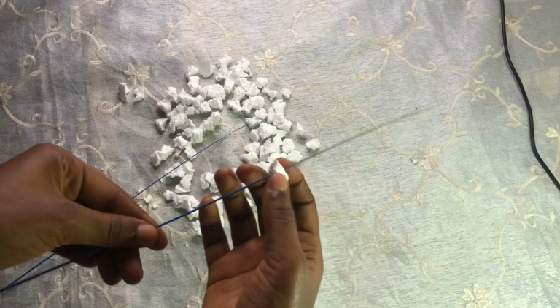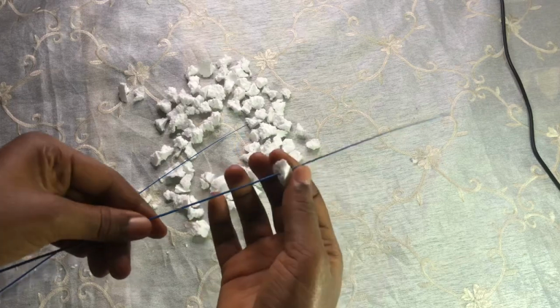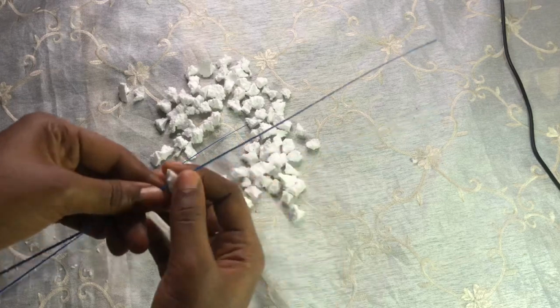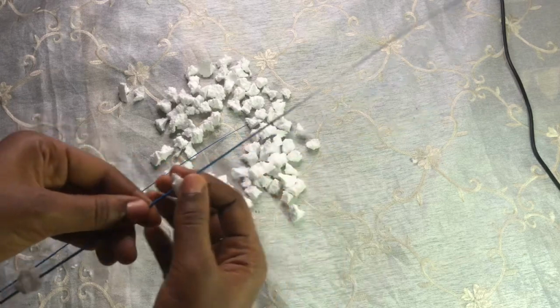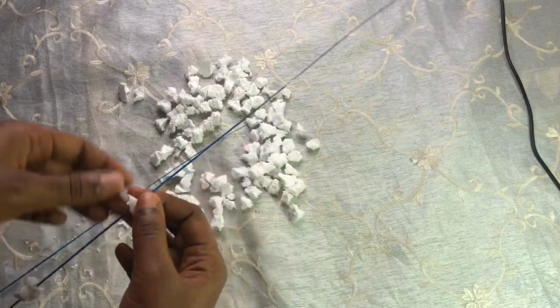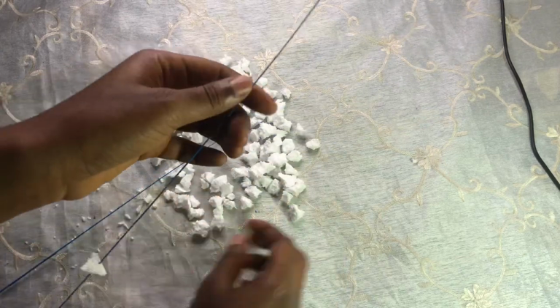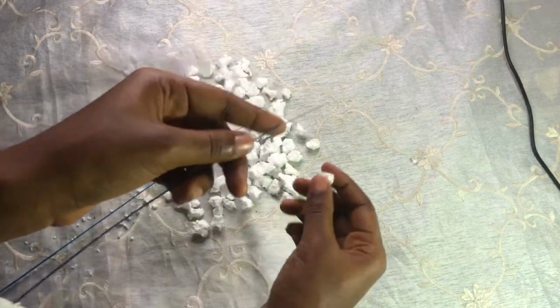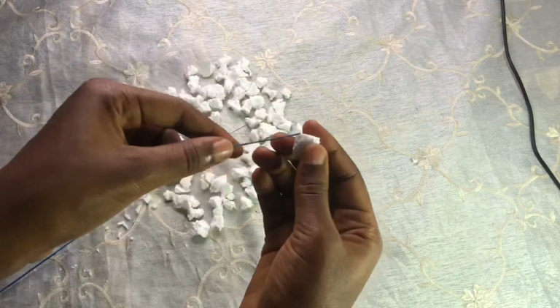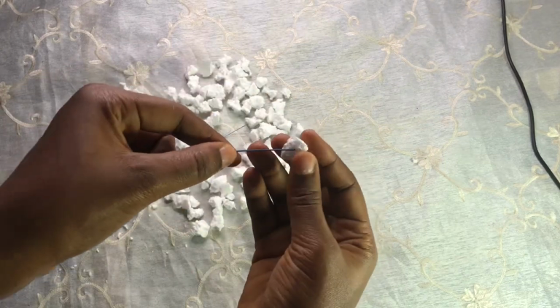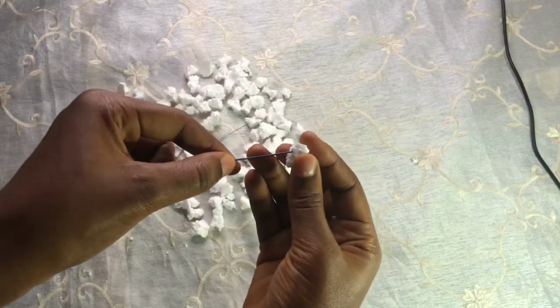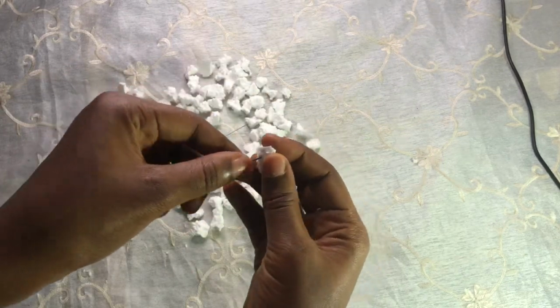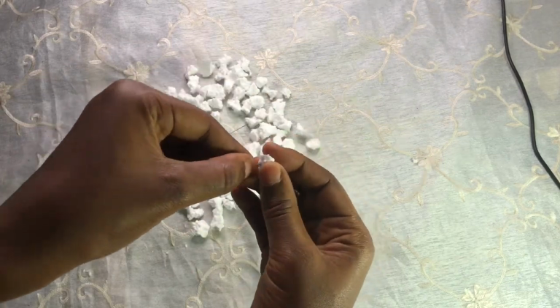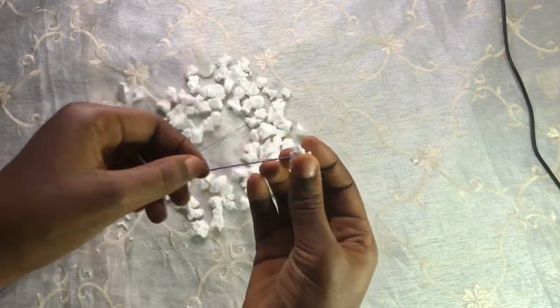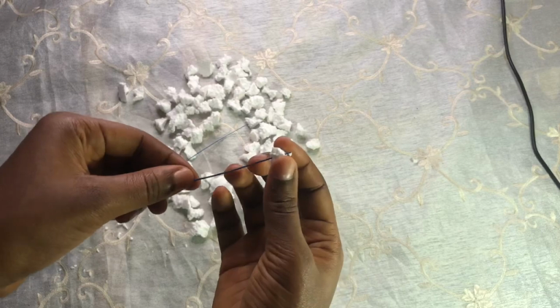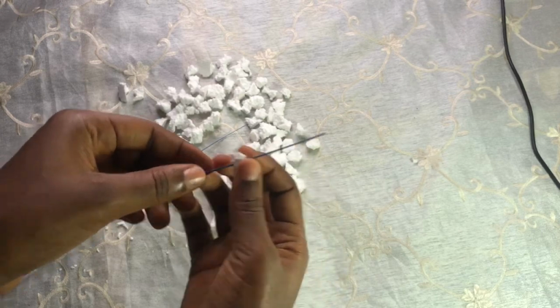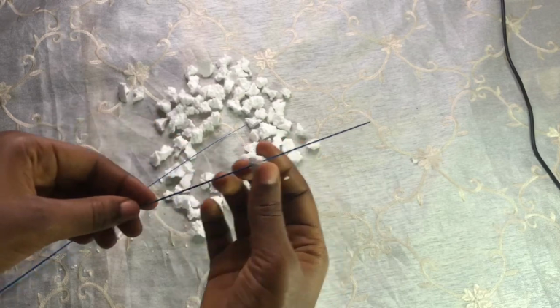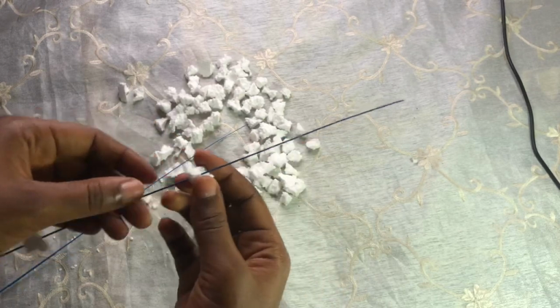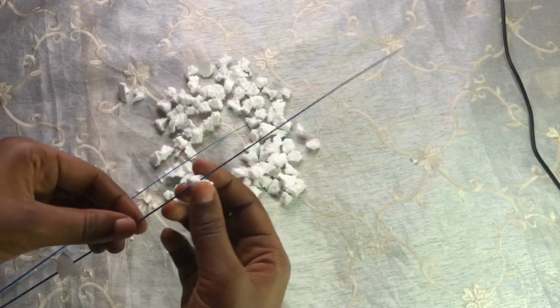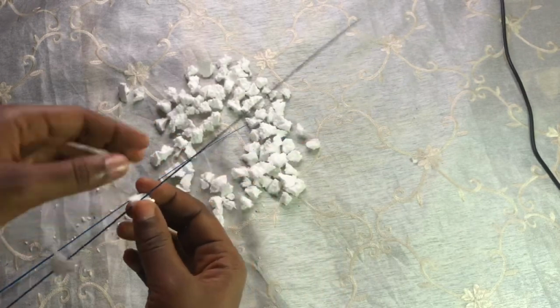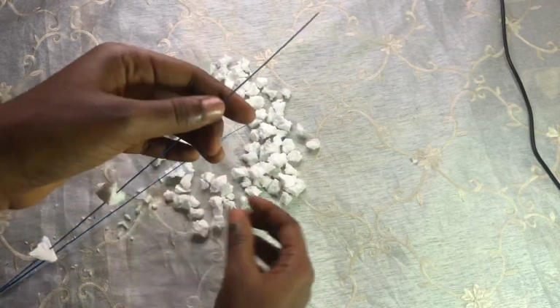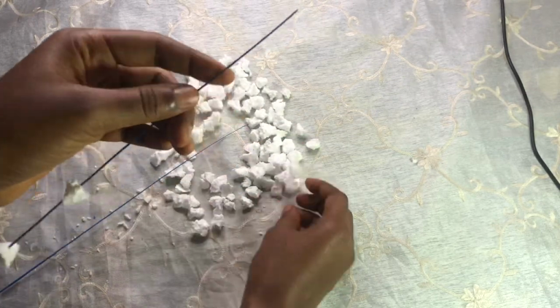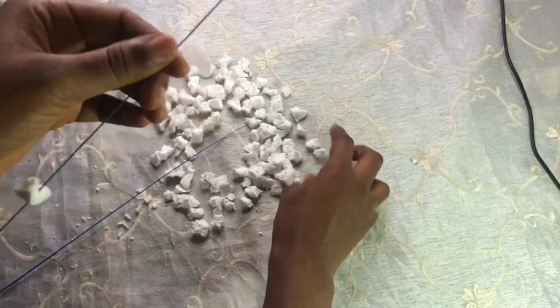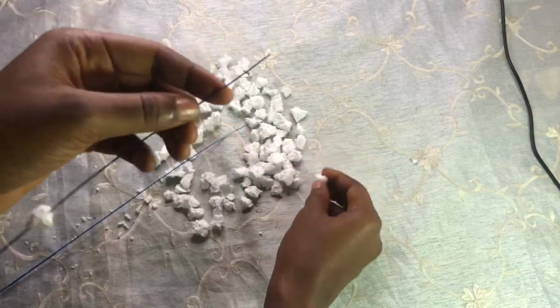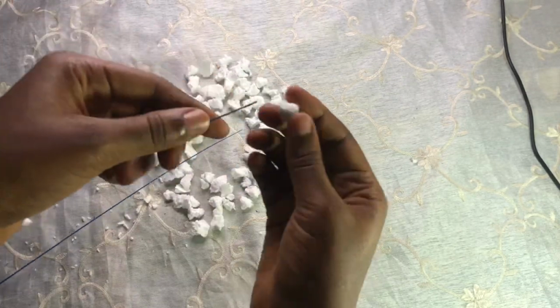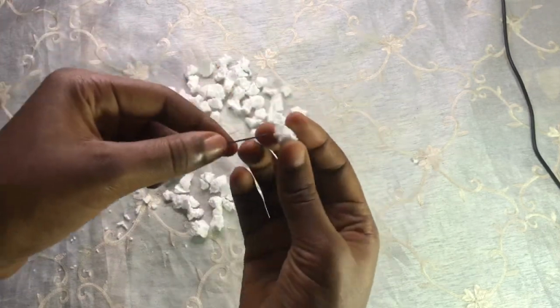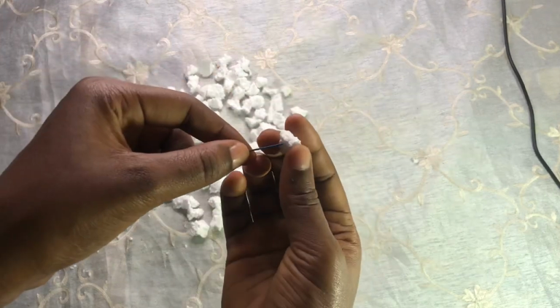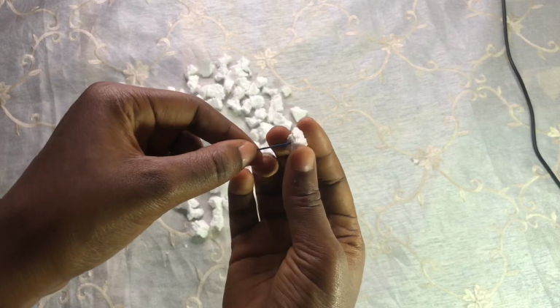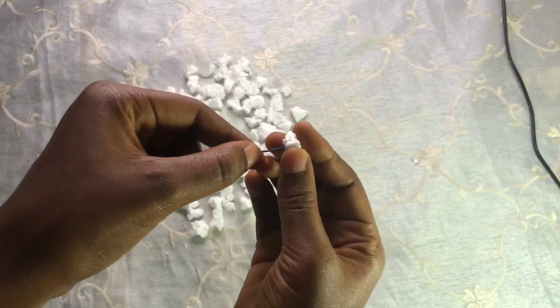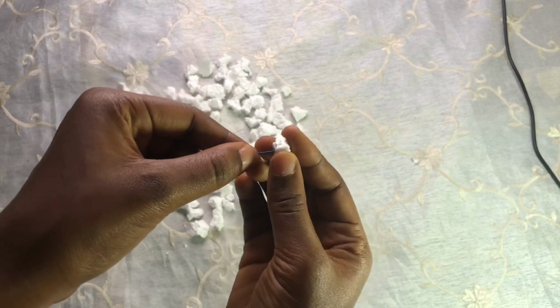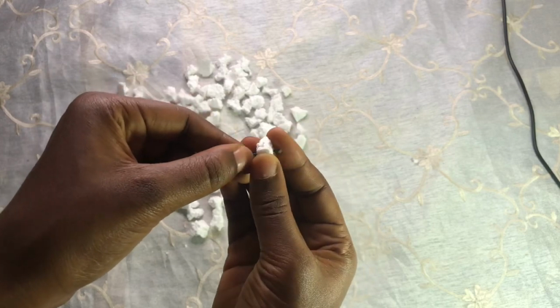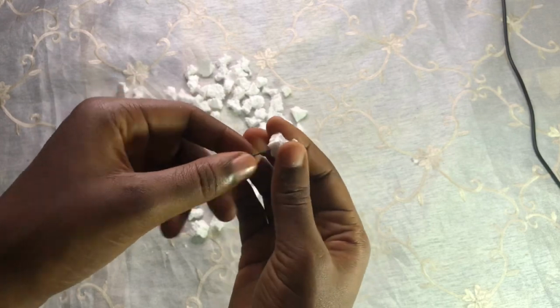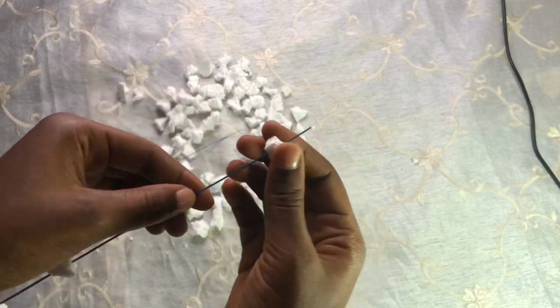I hope you're also going to love it. For this decor, you can even make a big one by using a full broom, and then you choose your own color for the project.